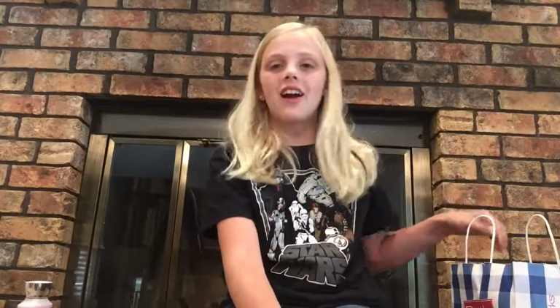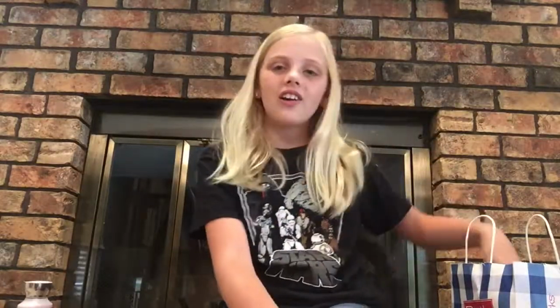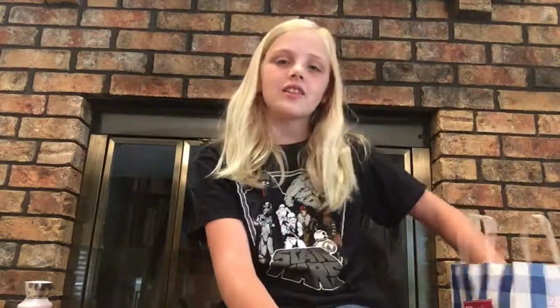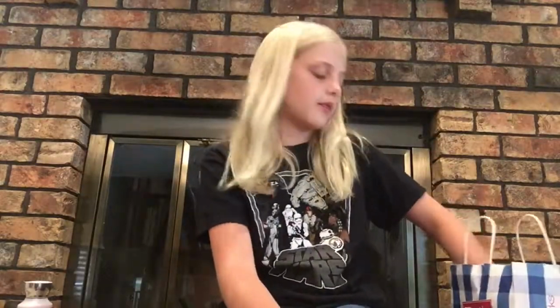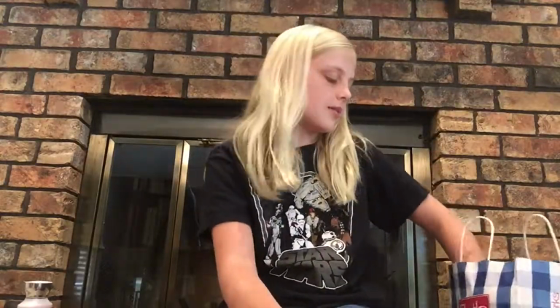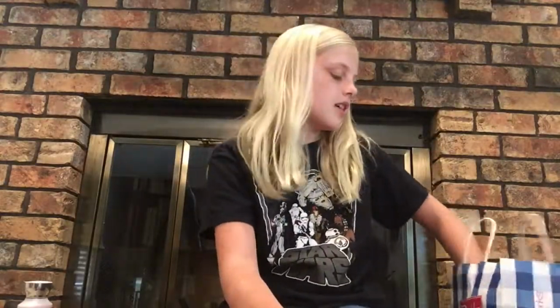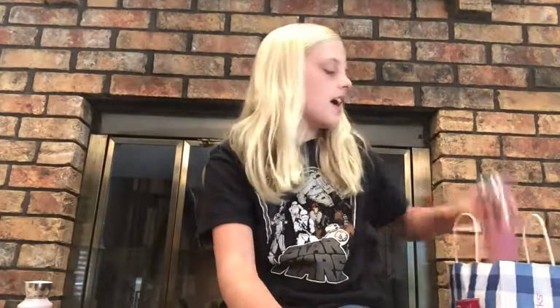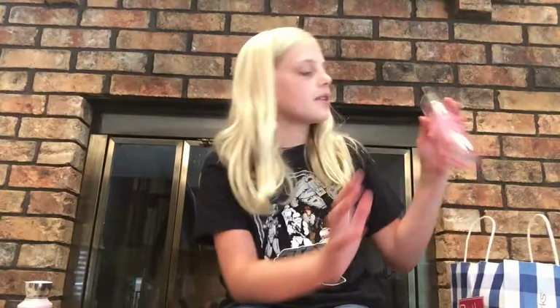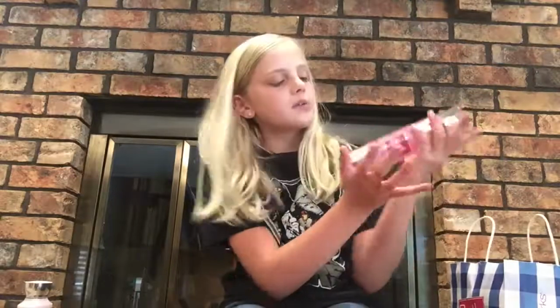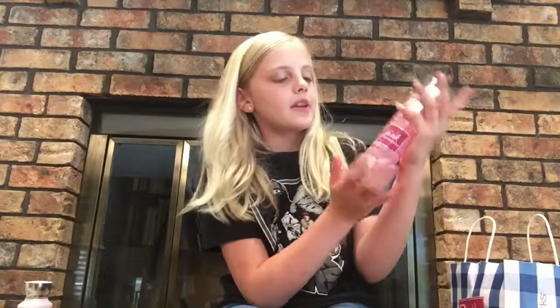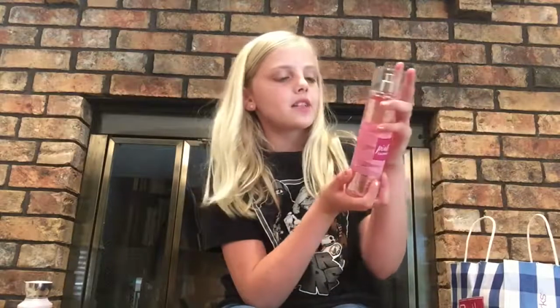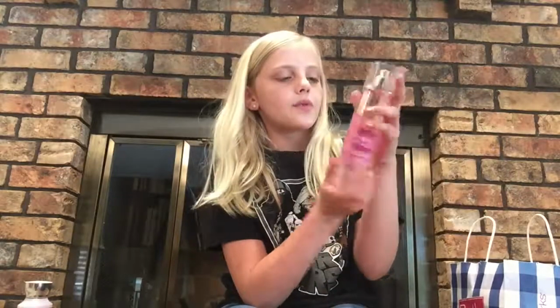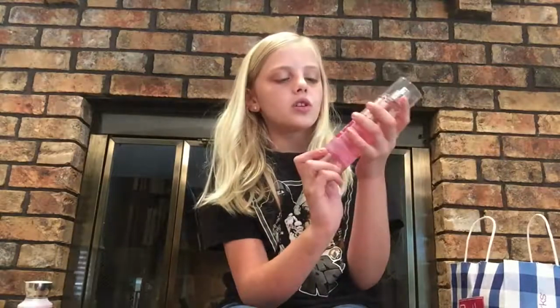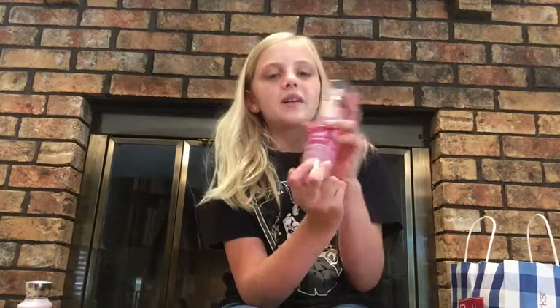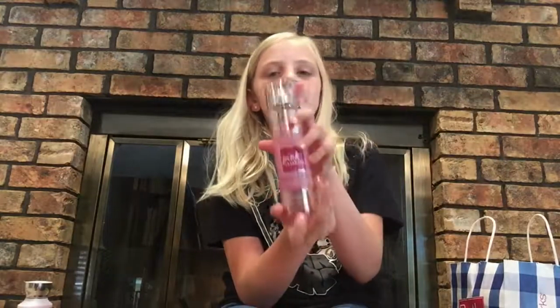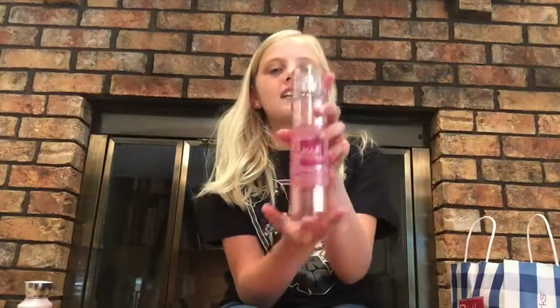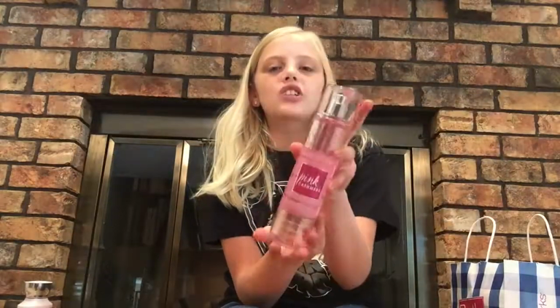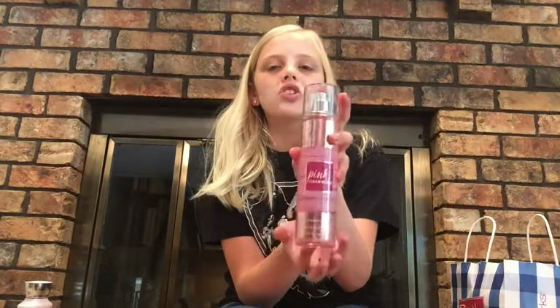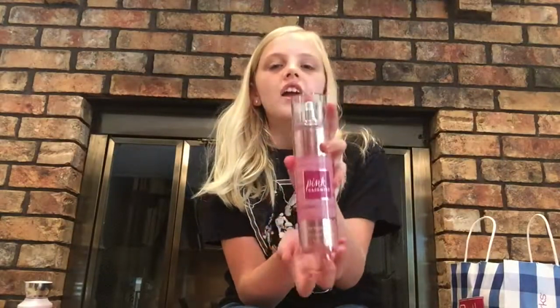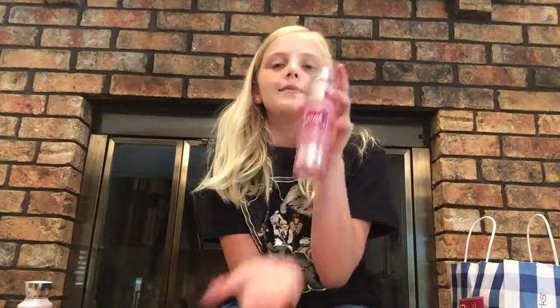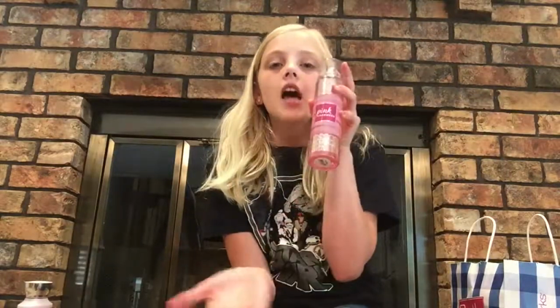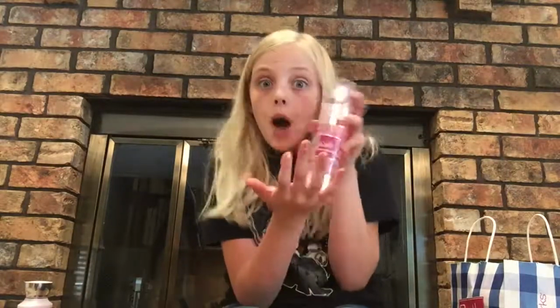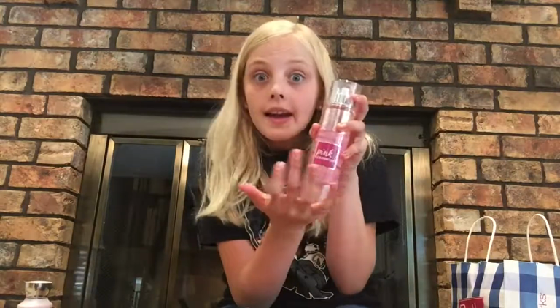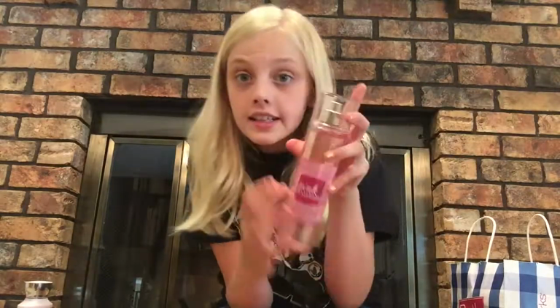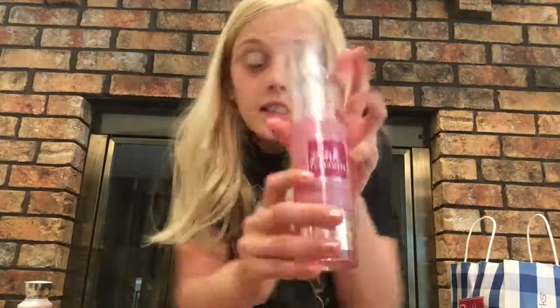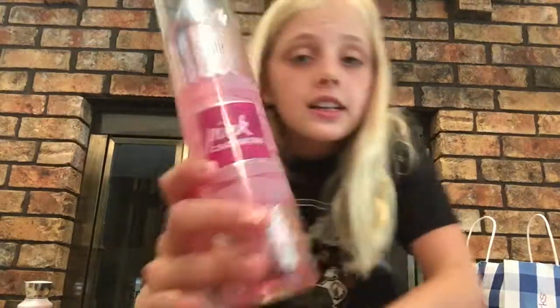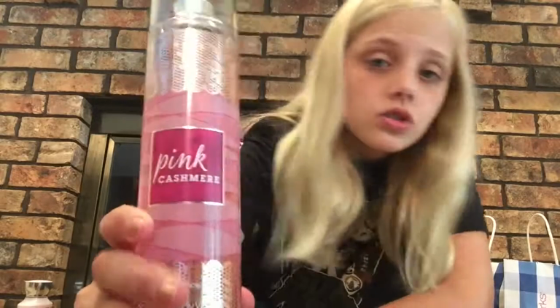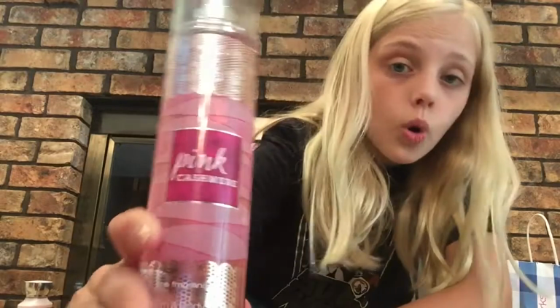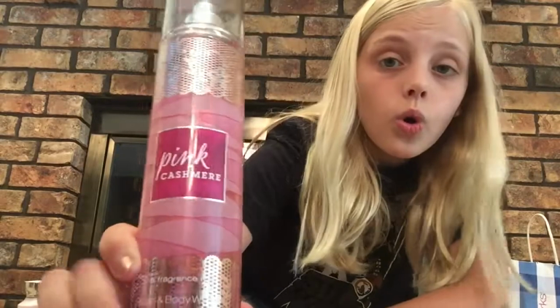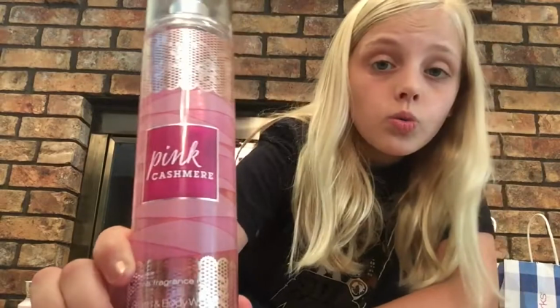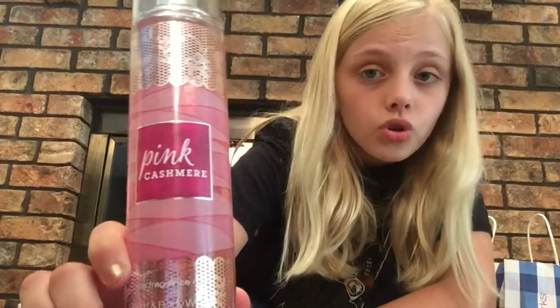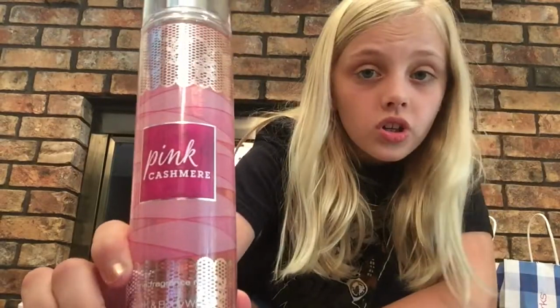I also got from my grandma a perfume that I've been asking for for a long time. It's Pink Cashmere. It smells amazing — so good.